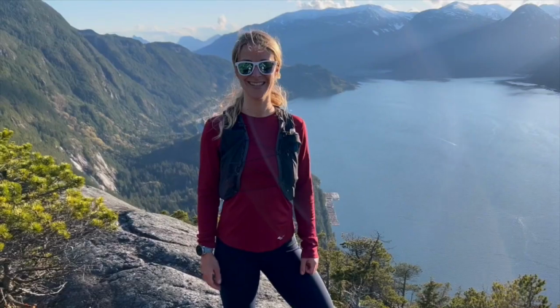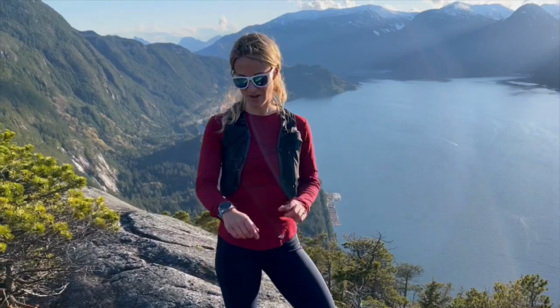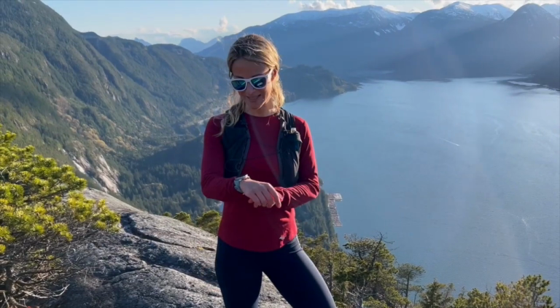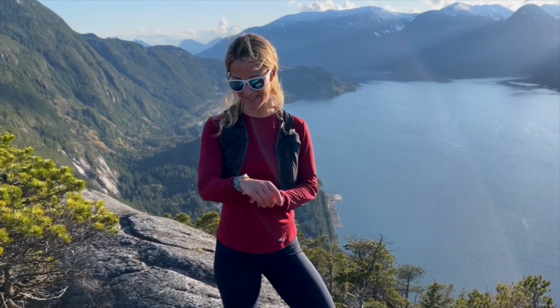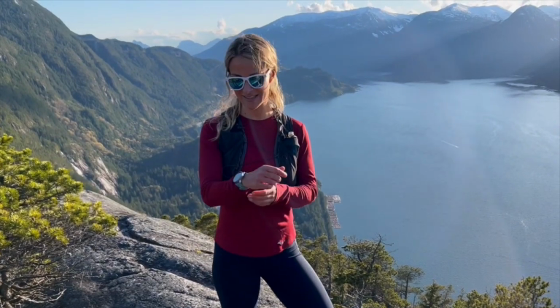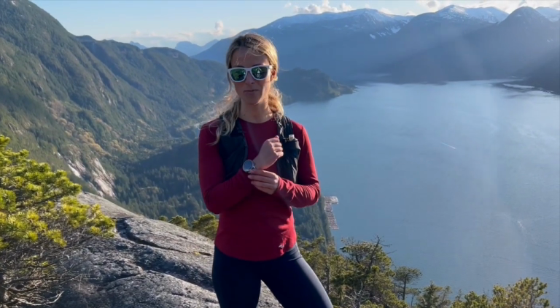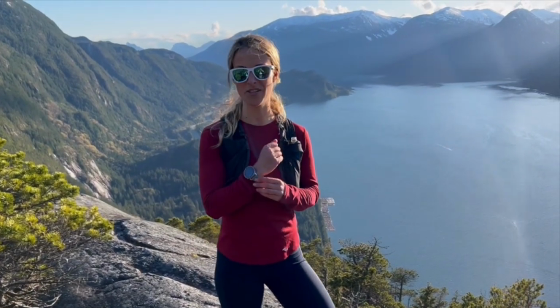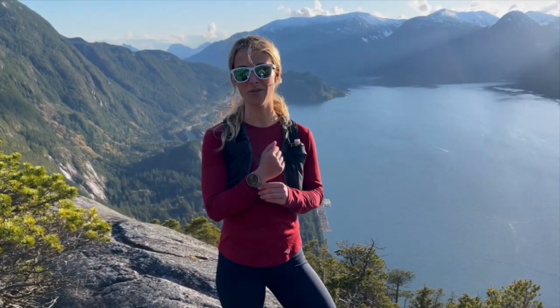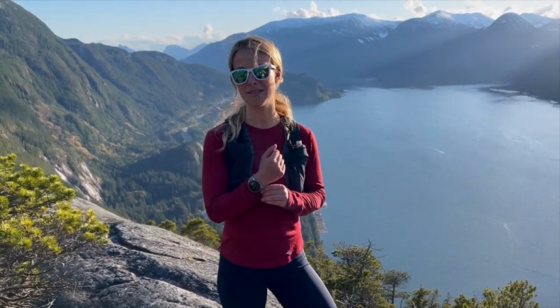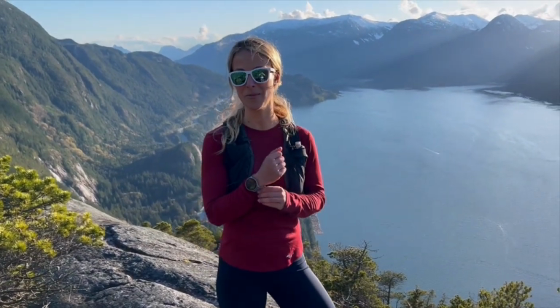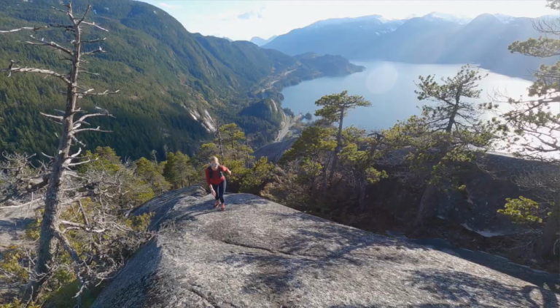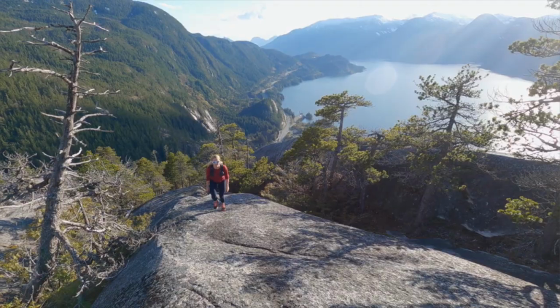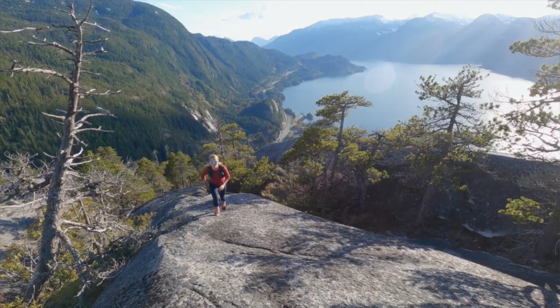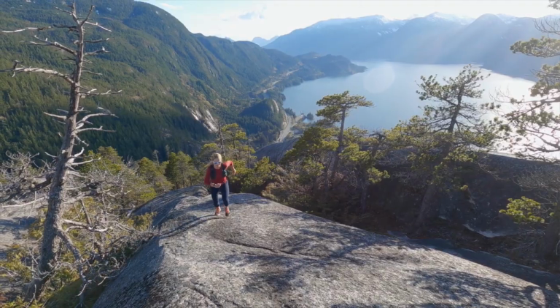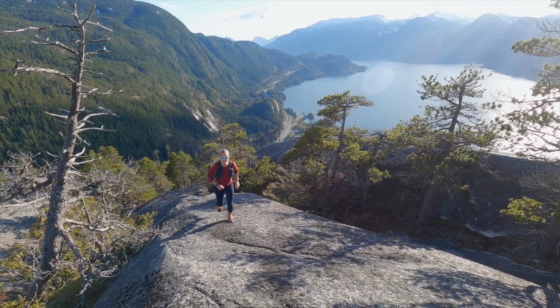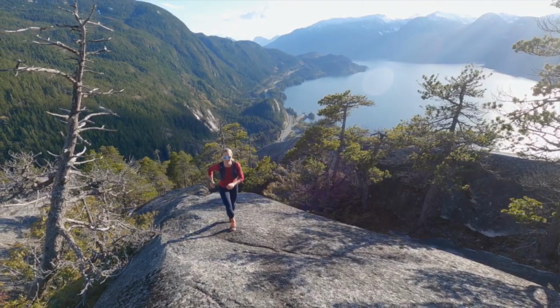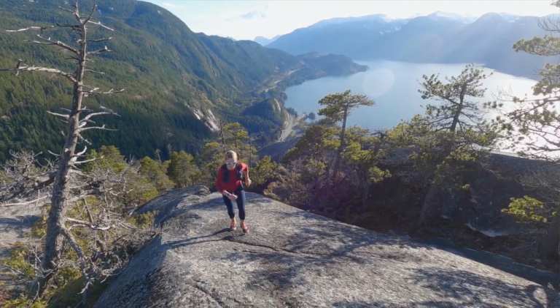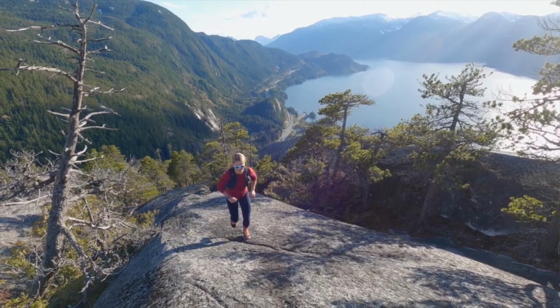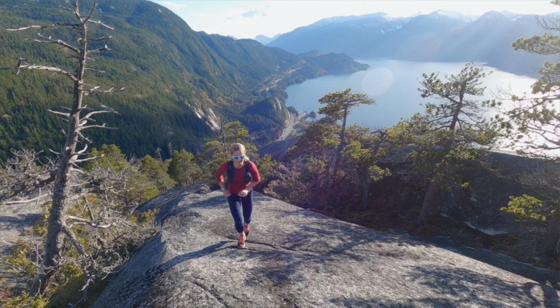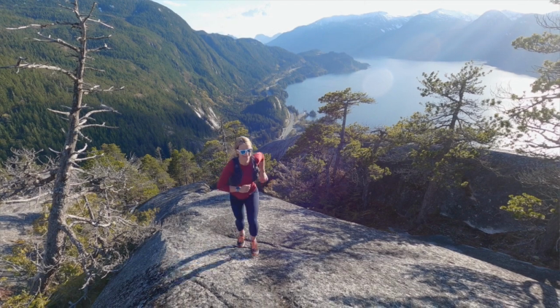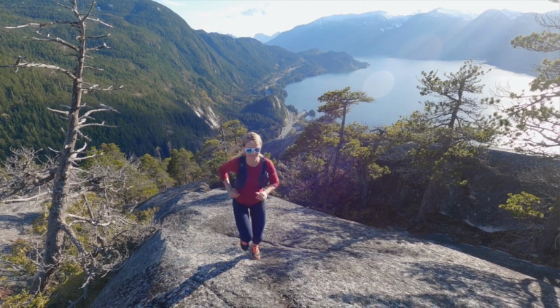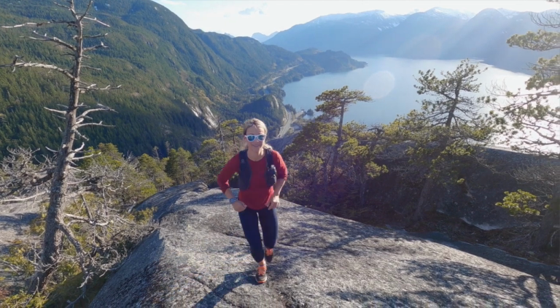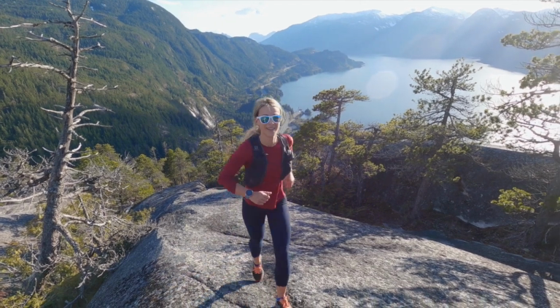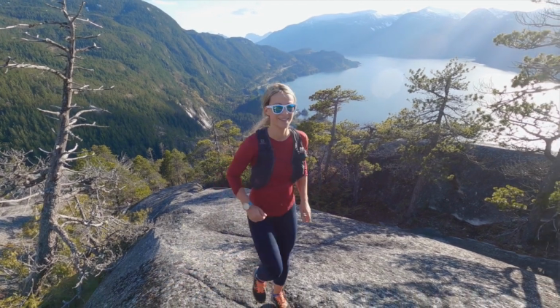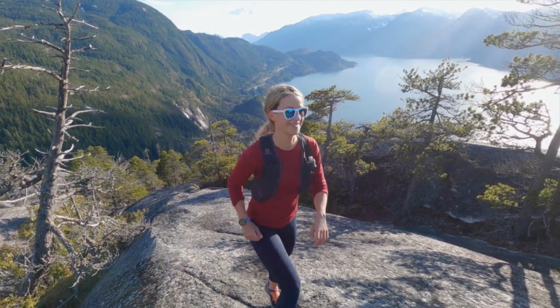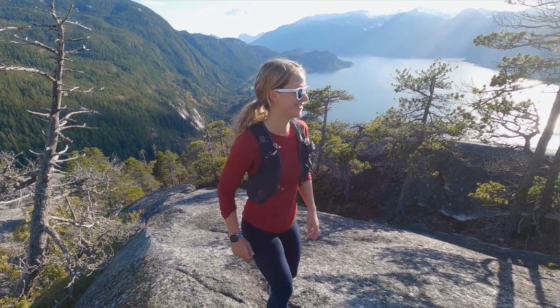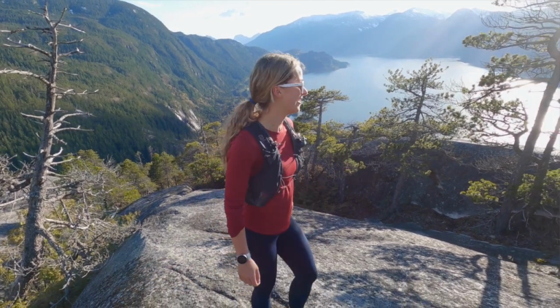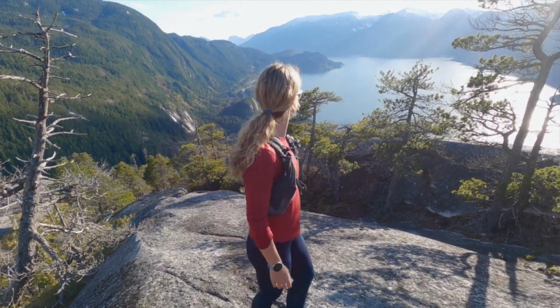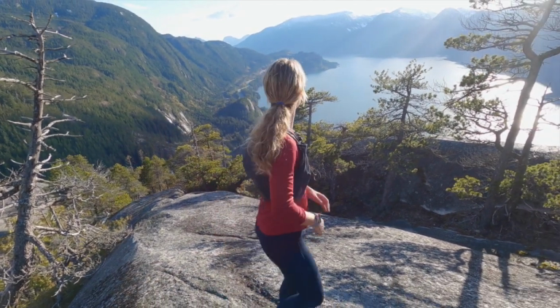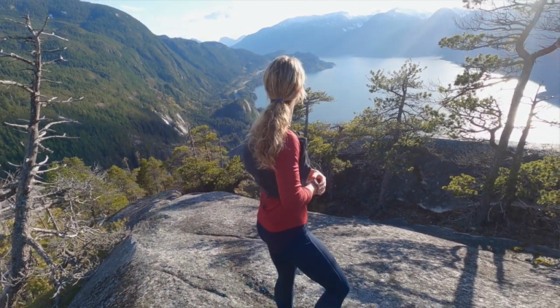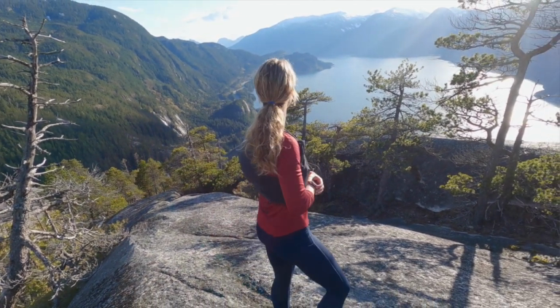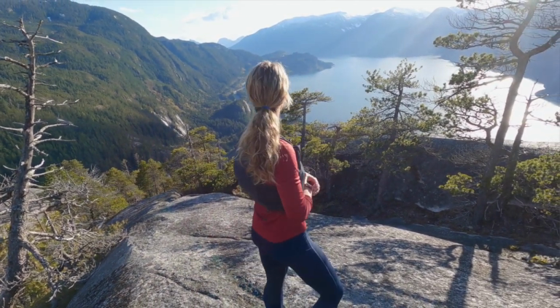I've been testing this watch out for the past couple of months. I've taken it skiing, mountain biking, hiking, and running, and so far I have to say it's an amazing watch.